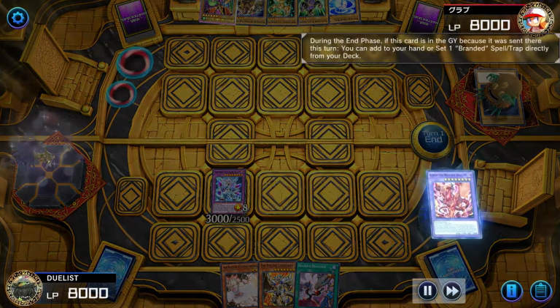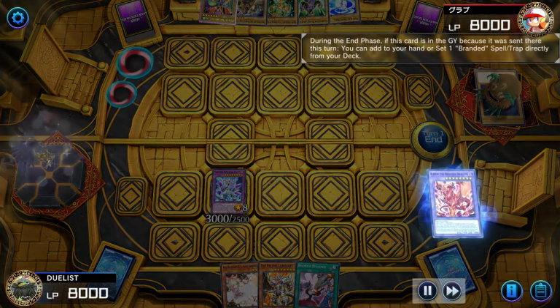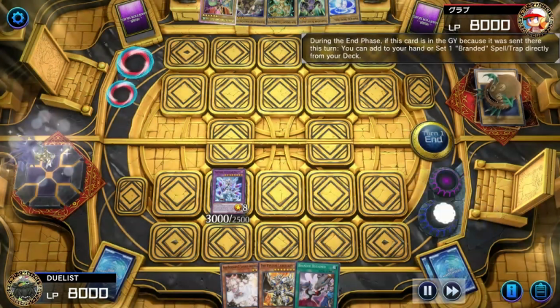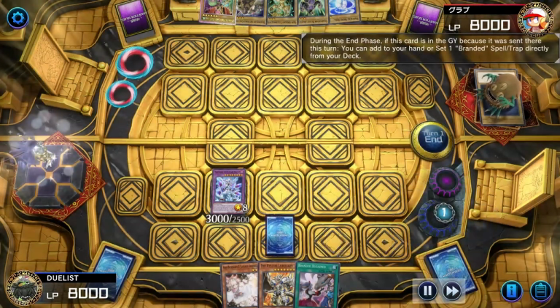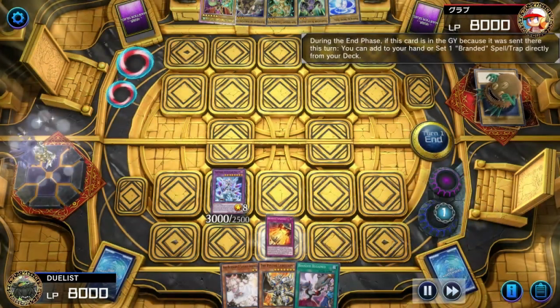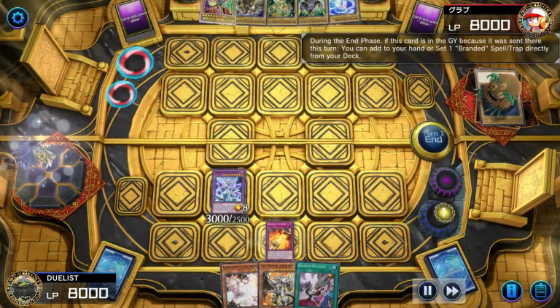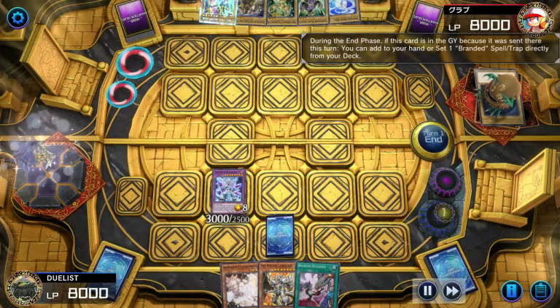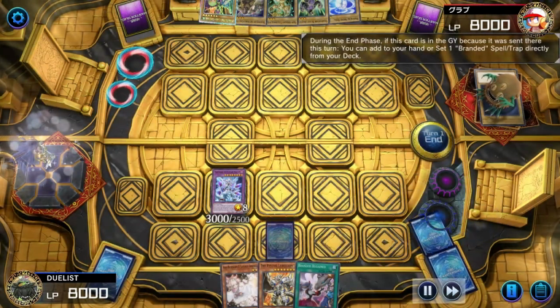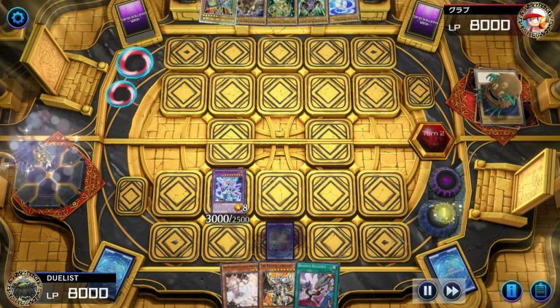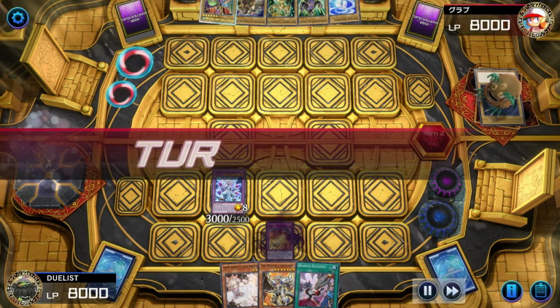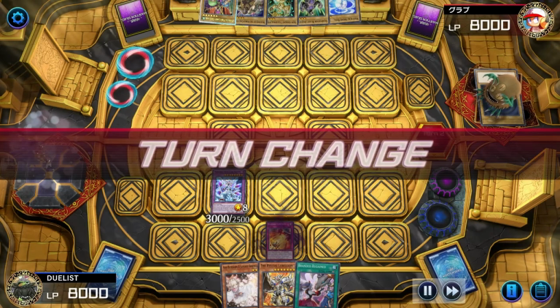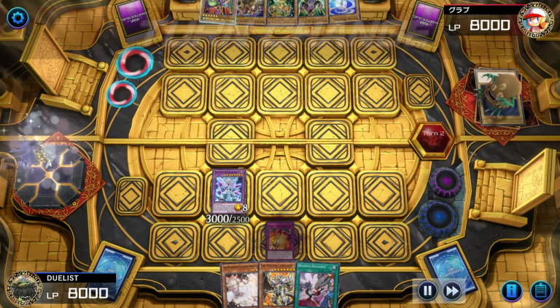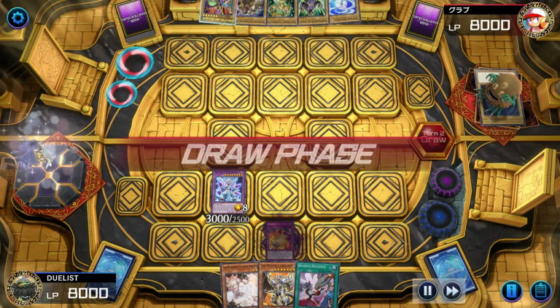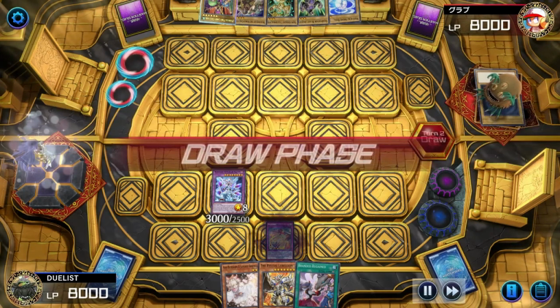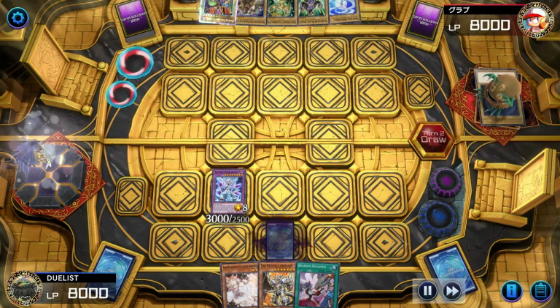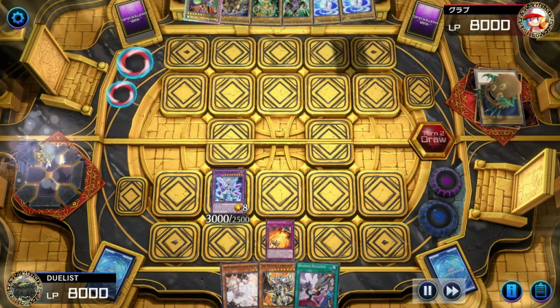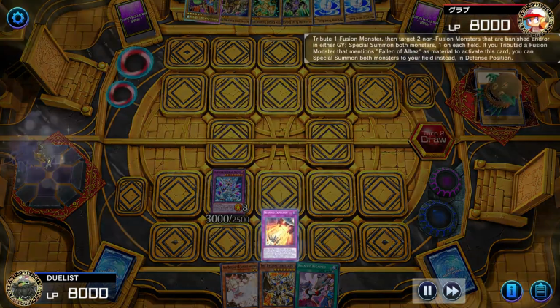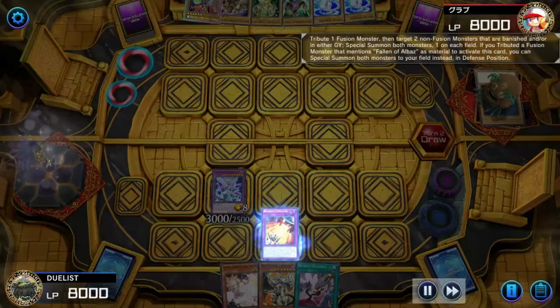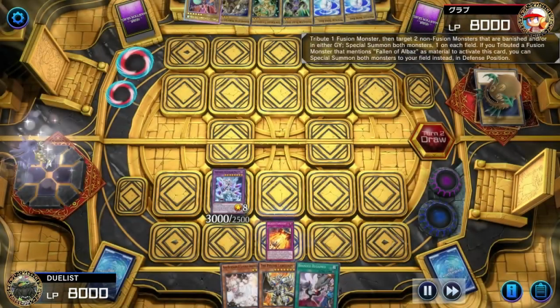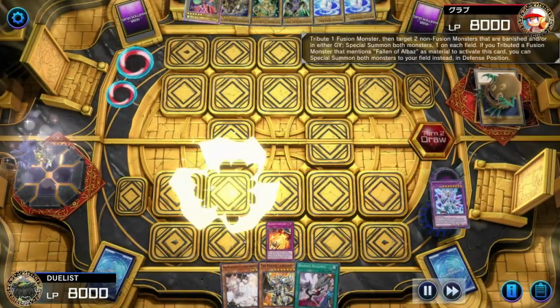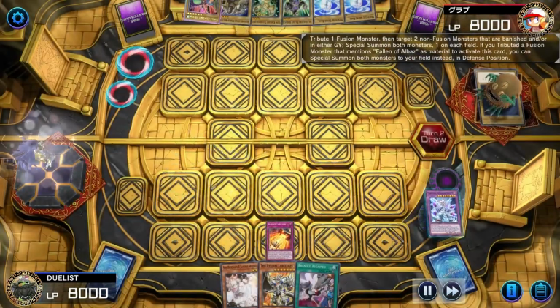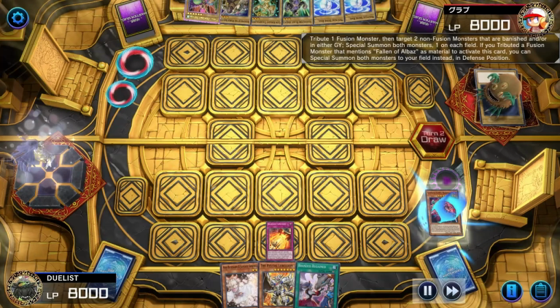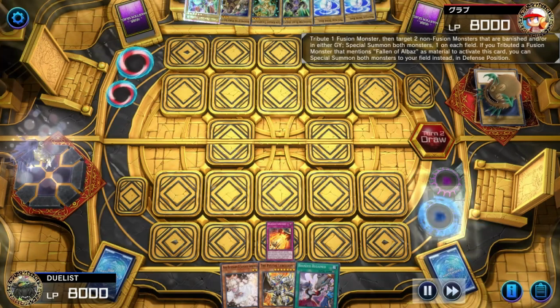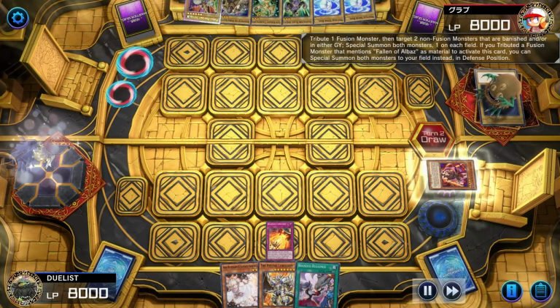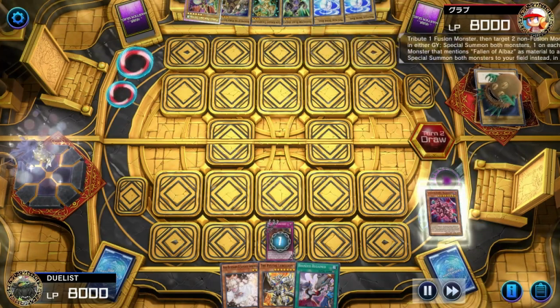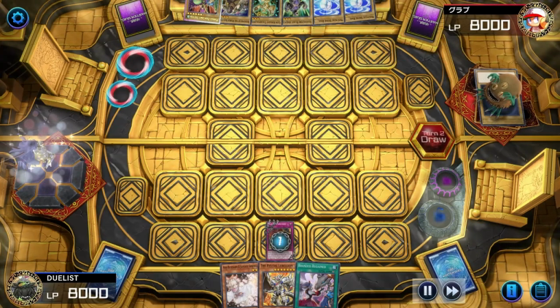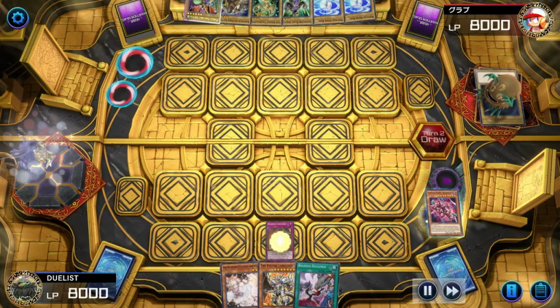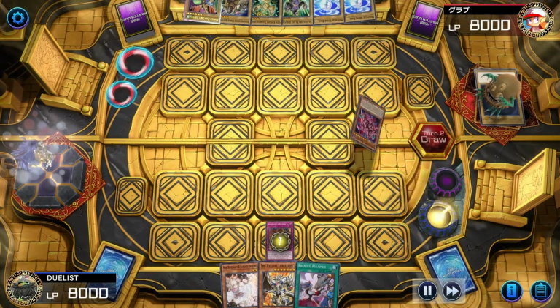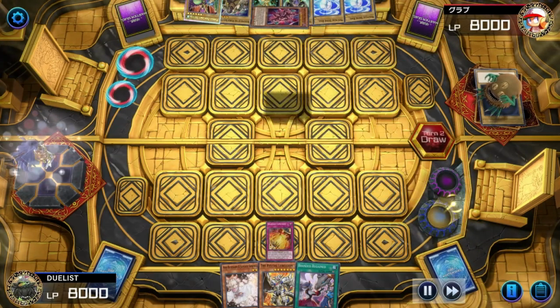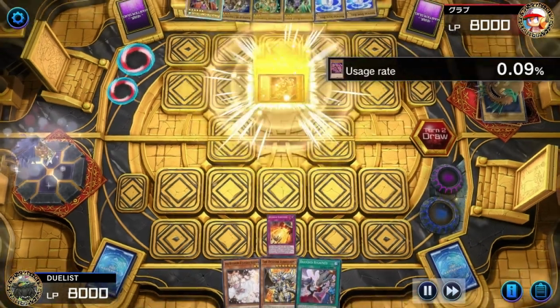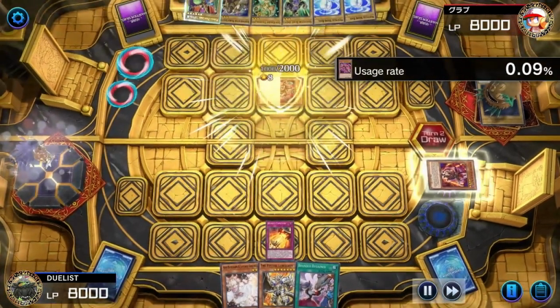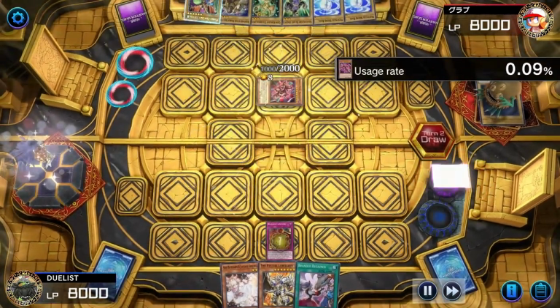During the End Phase, Albion will trigger, giving us the opportunity to set Branded Expulsion. Then we'll put the toggle to On and go to the opponent's turn, where we'll activate Expulsion as soon as possible, tributing Mirage Aid to give the Gimmick Puppet to our opponent while summoning Alubar to our field.